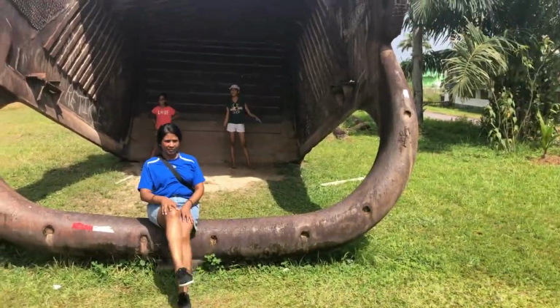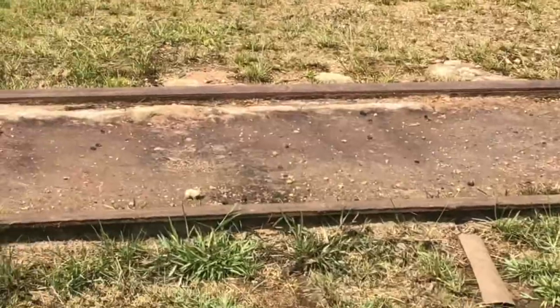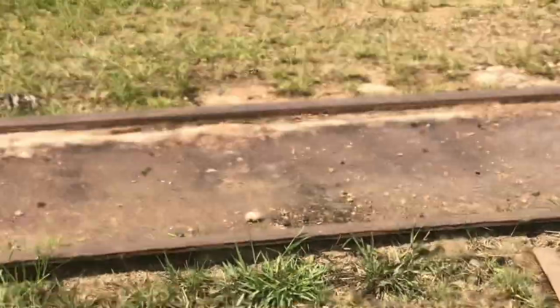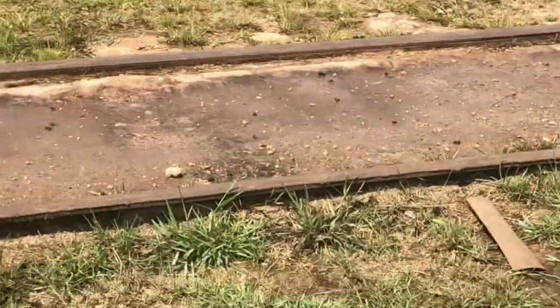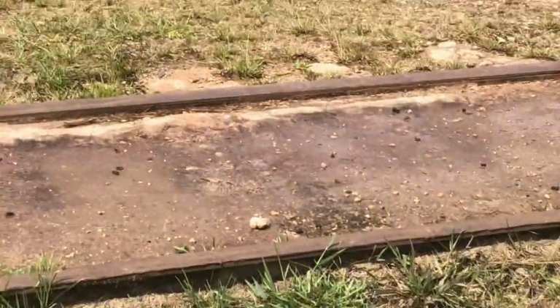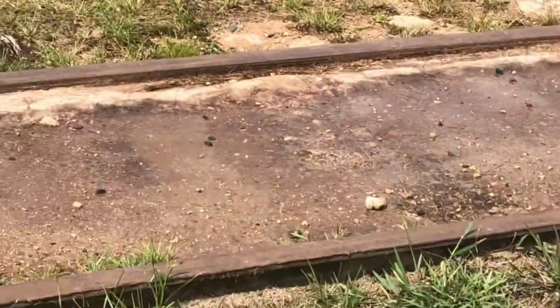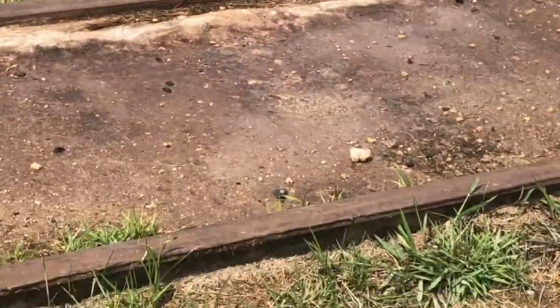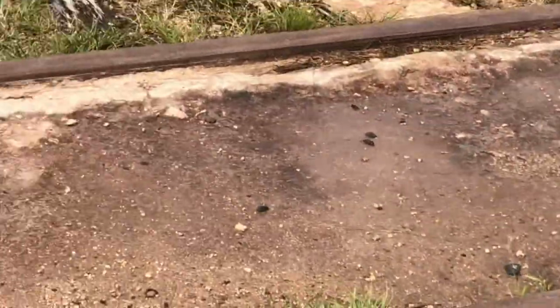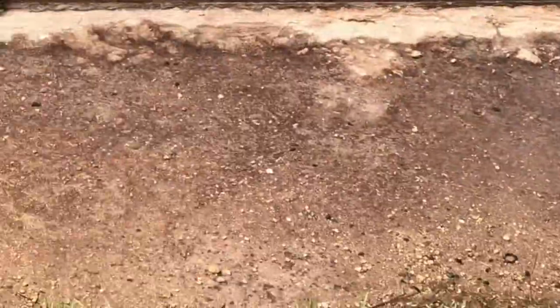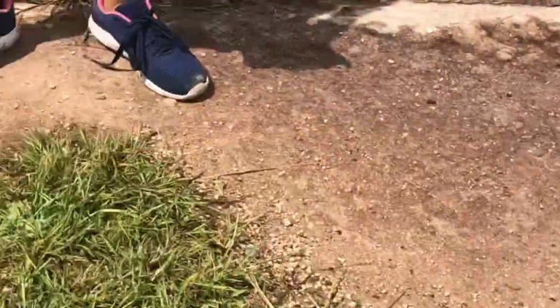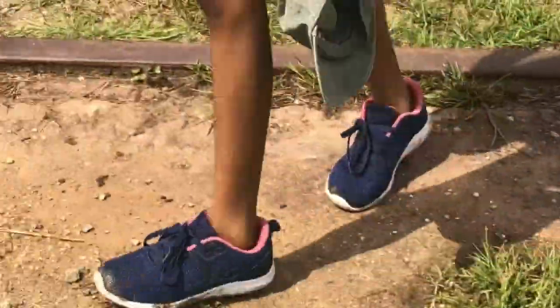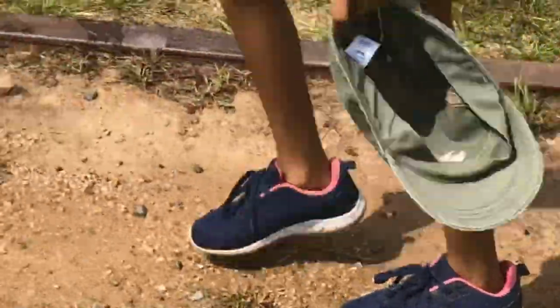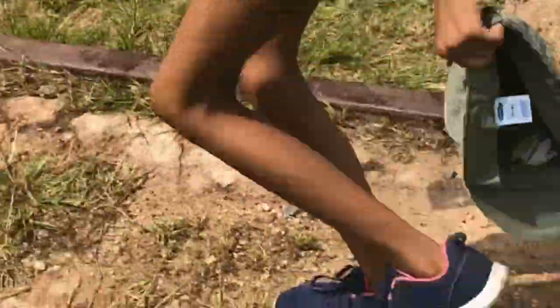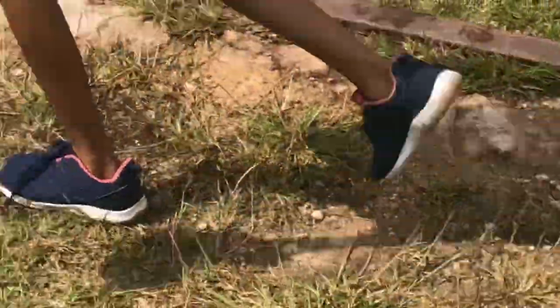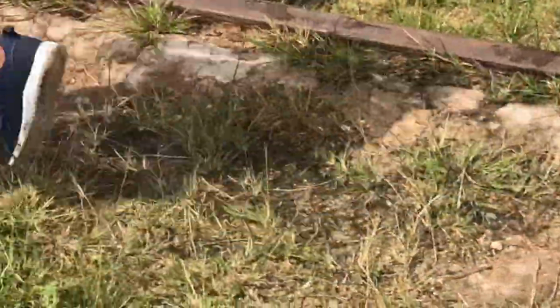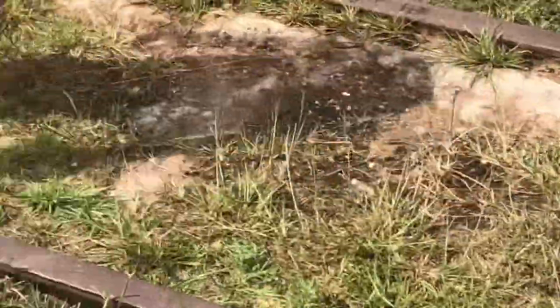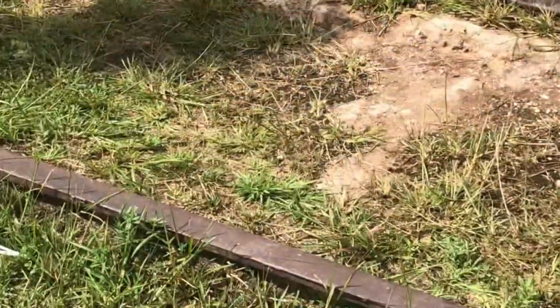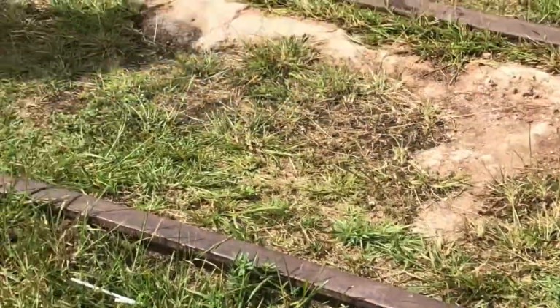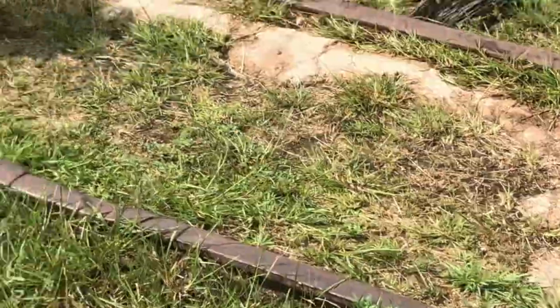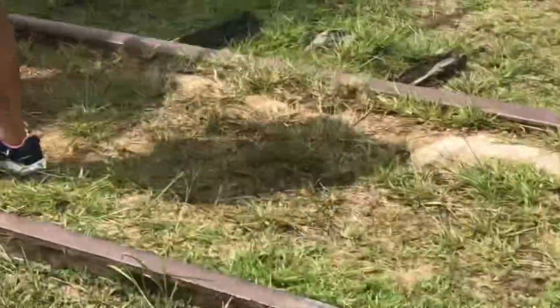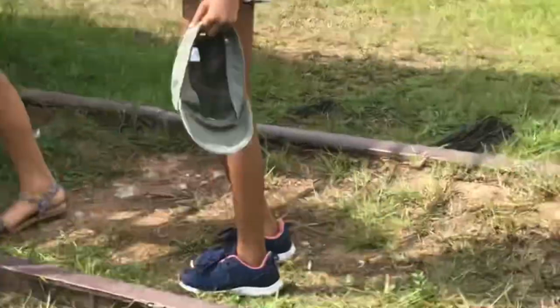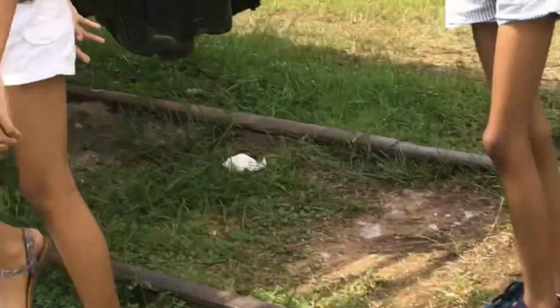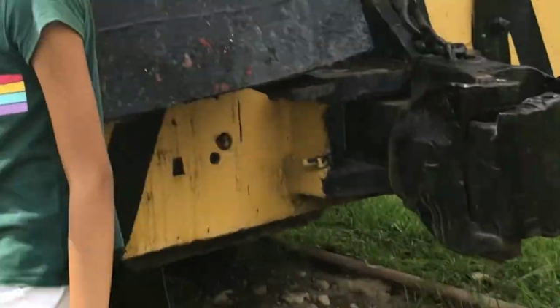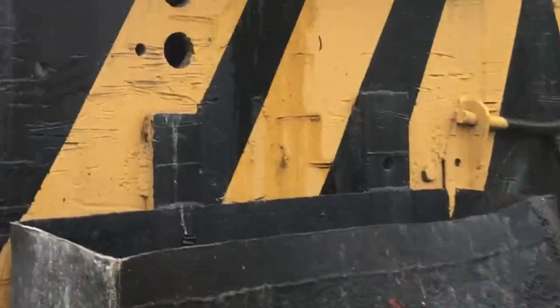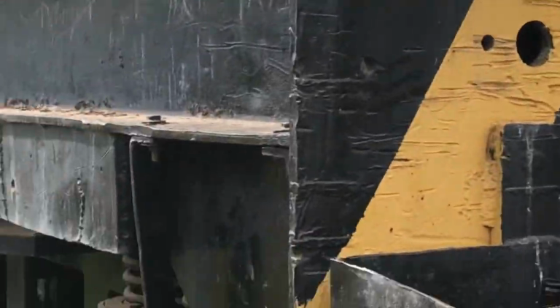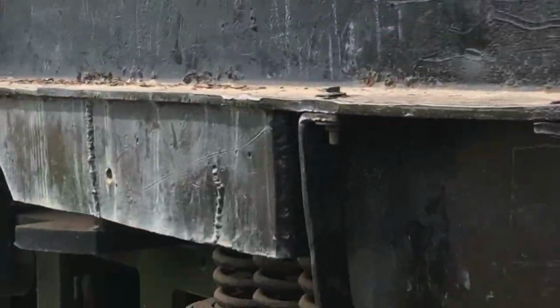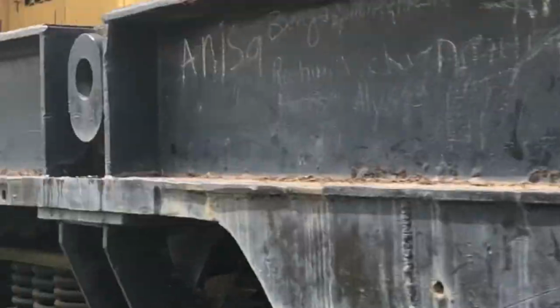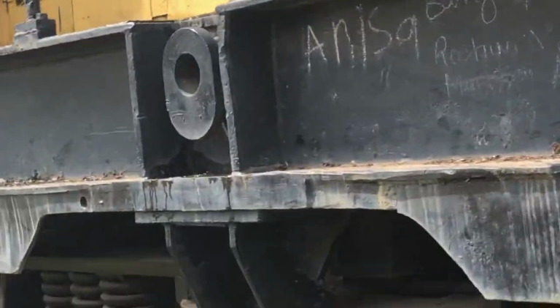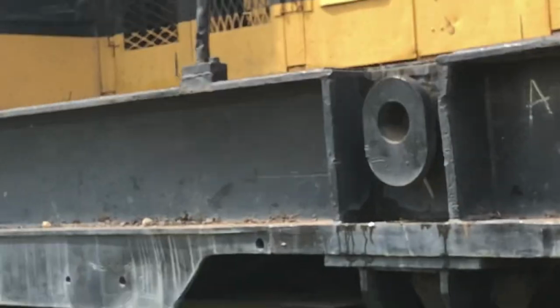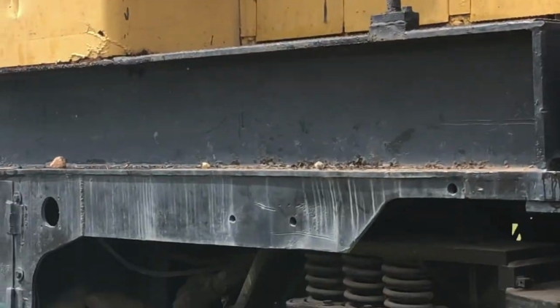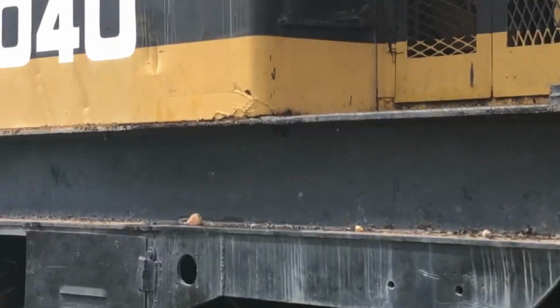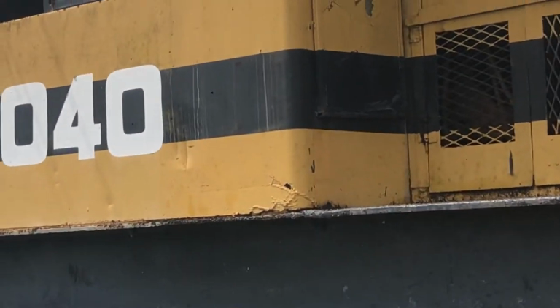These are the train tracks we still have here in Linden. These were the bauxite trains — I believe they used to take passengers into their job site, though I'm not a hundred percent sure on that.